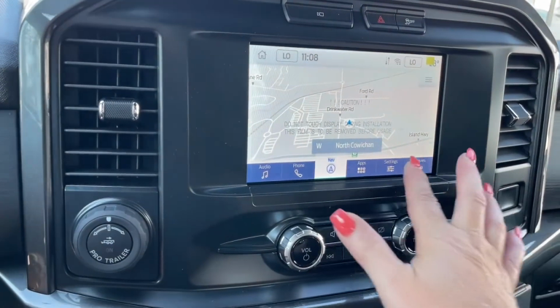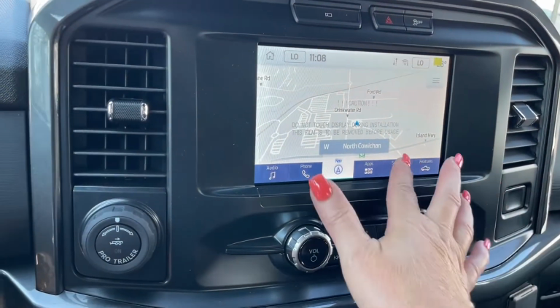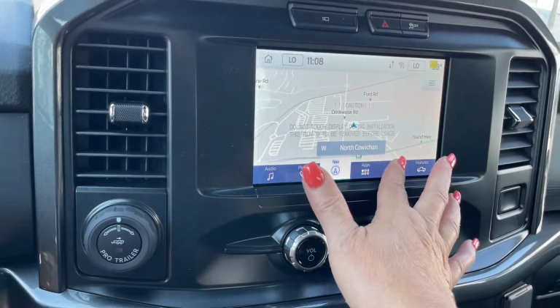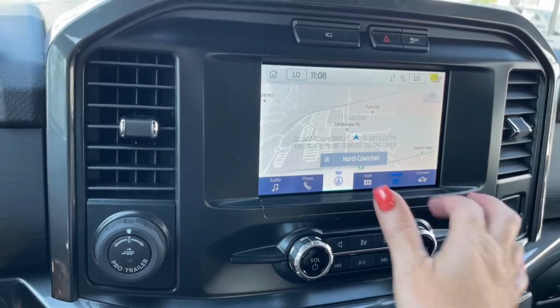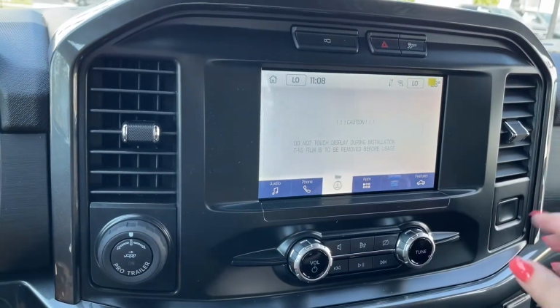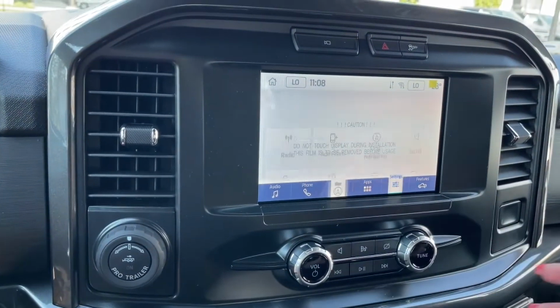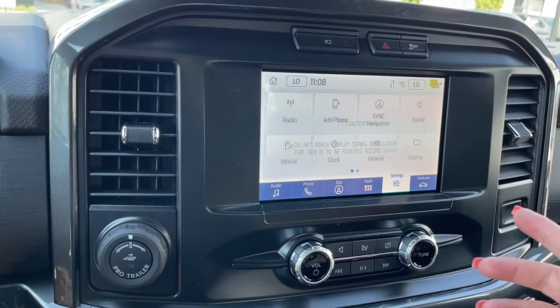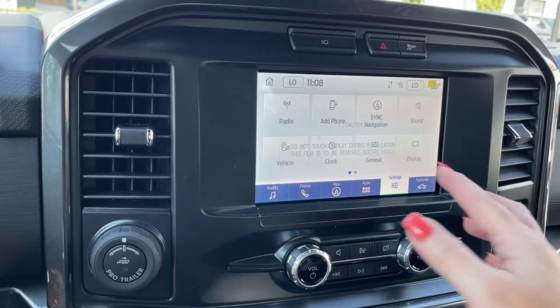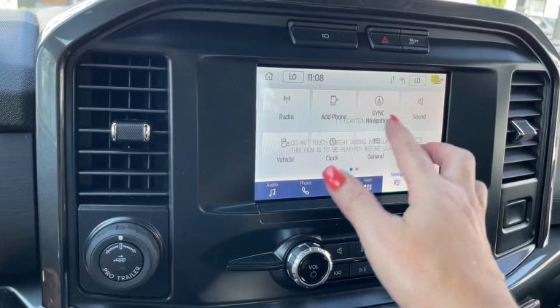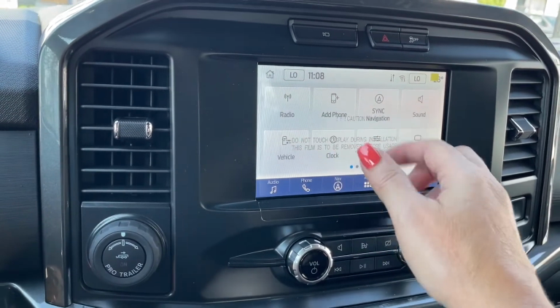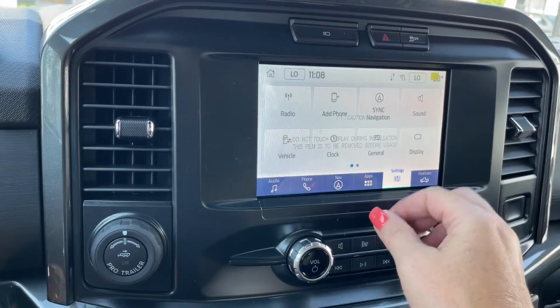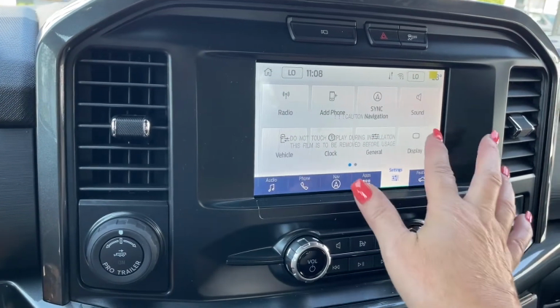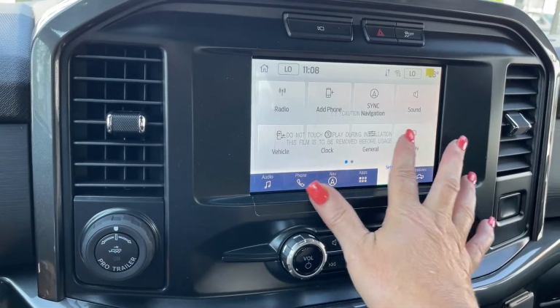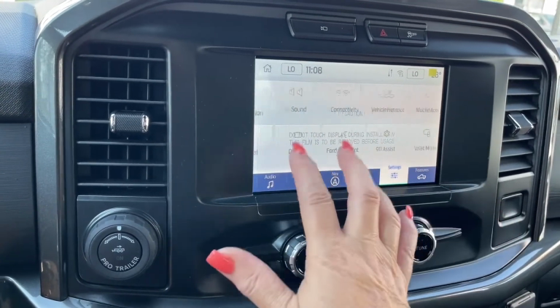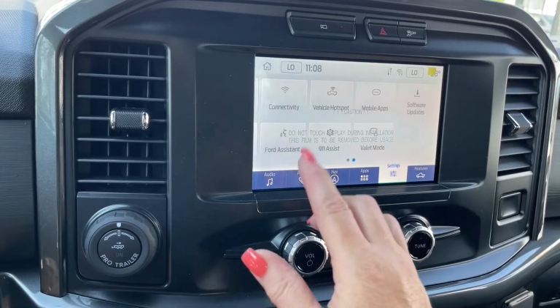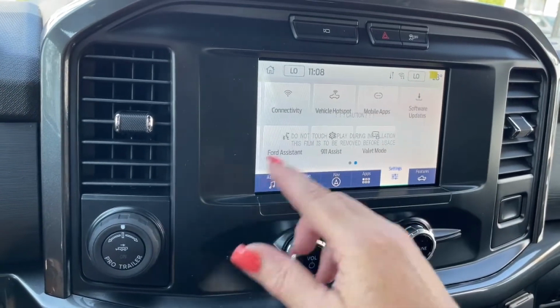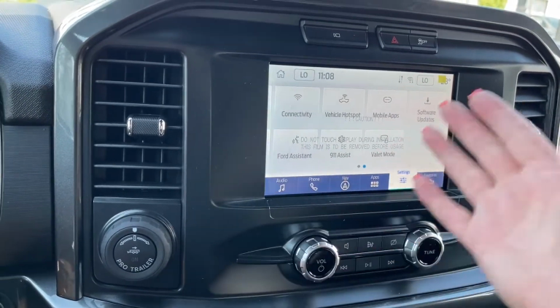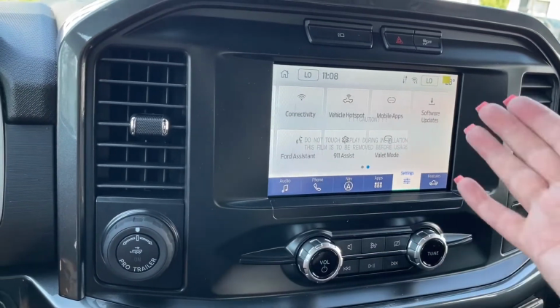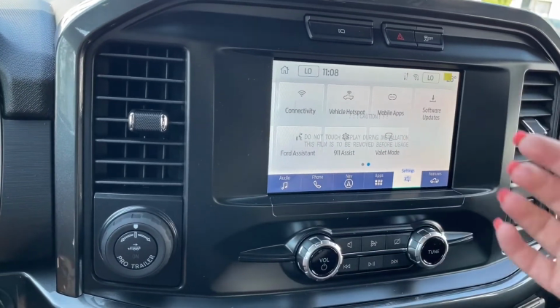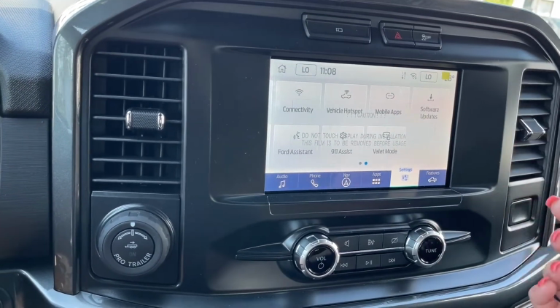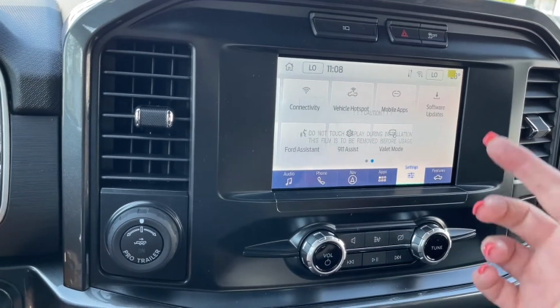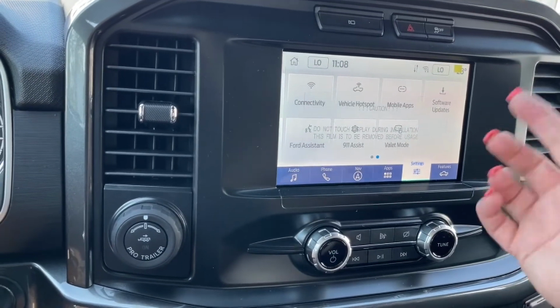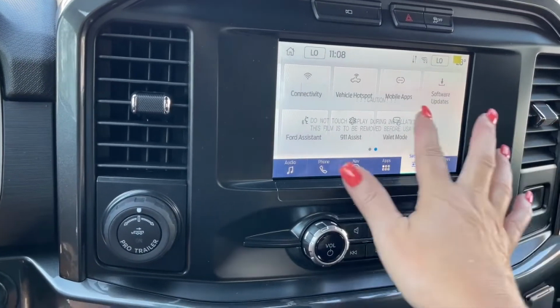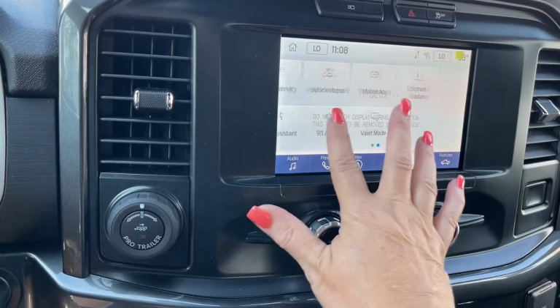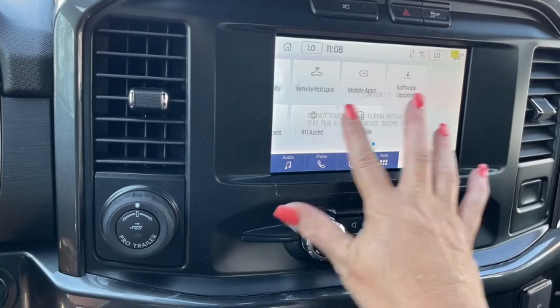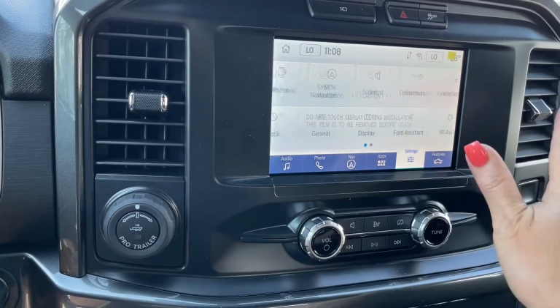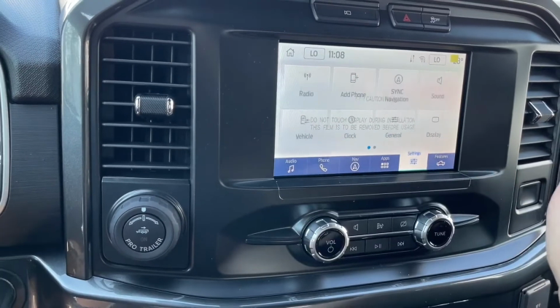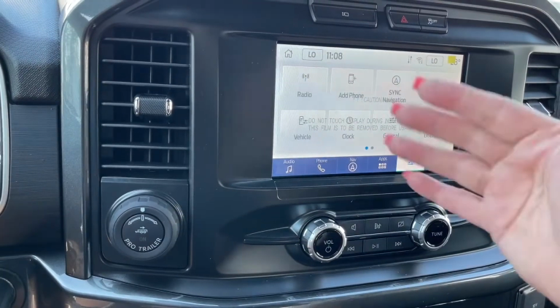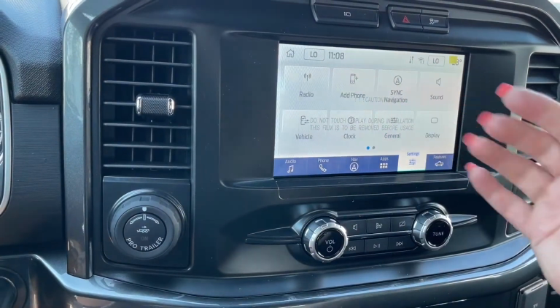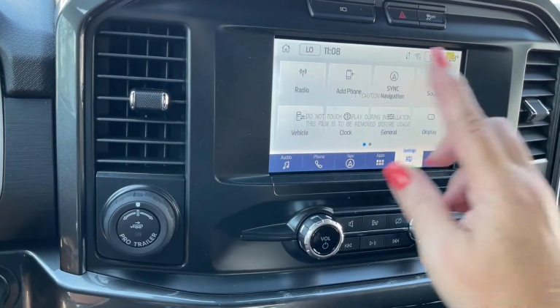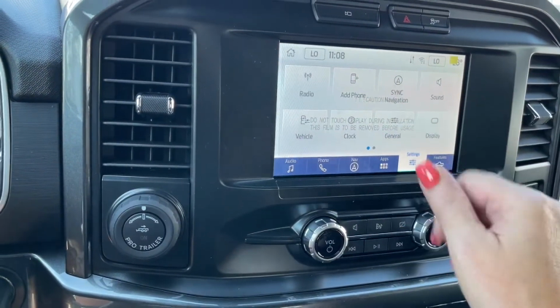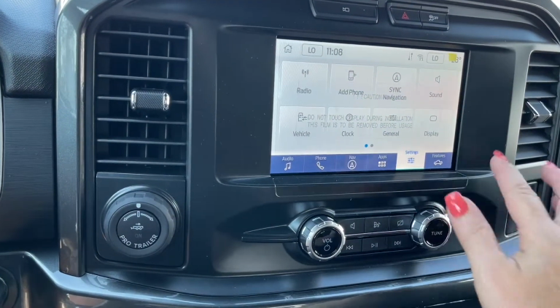We have settings, and we can slide through there for different options. There's sync, navigation, sound, display — you can actually dim this screen — software updates, and you just slide through for what you want and press on it.